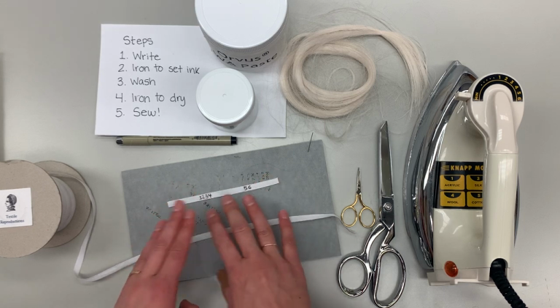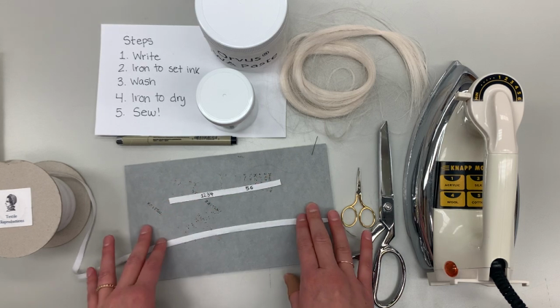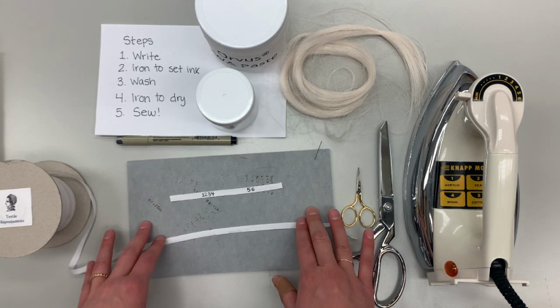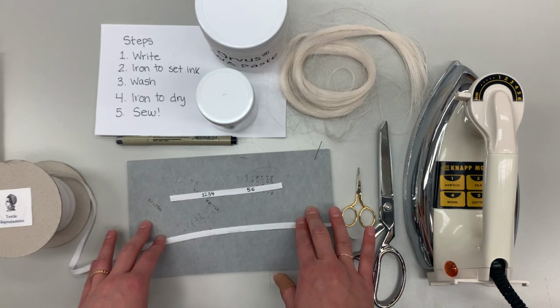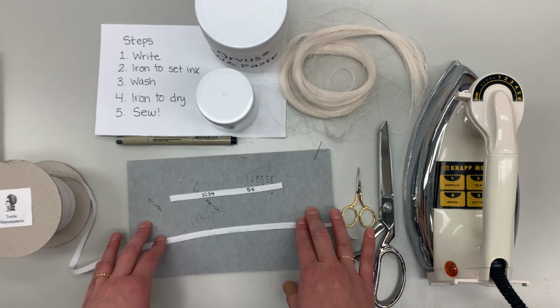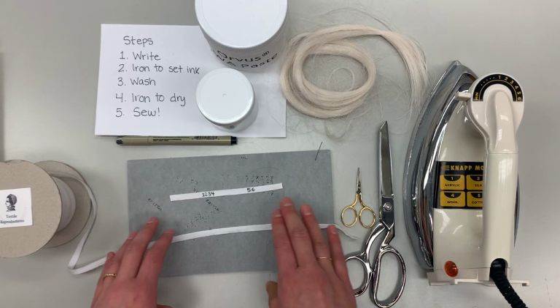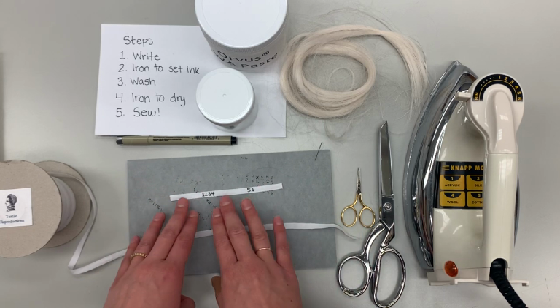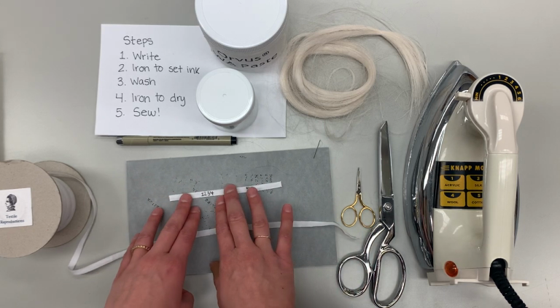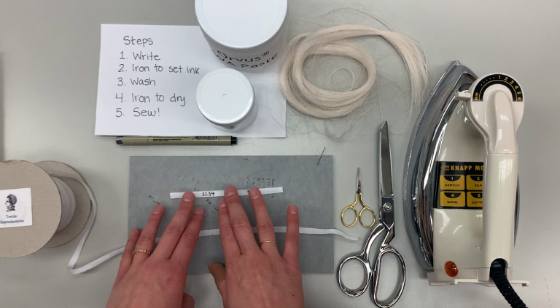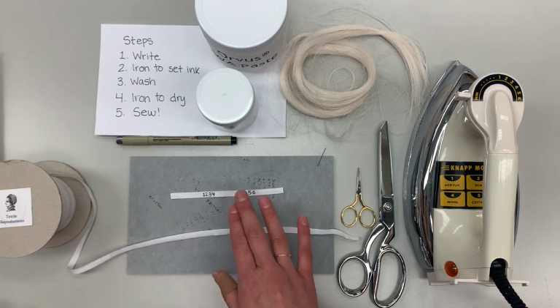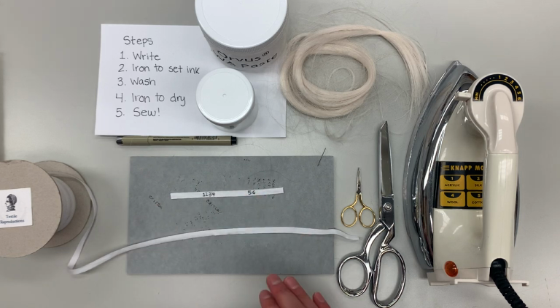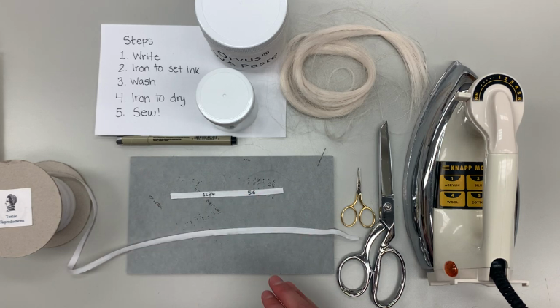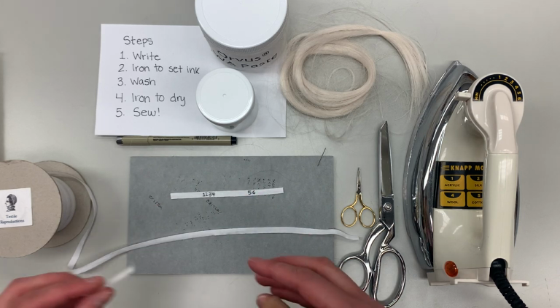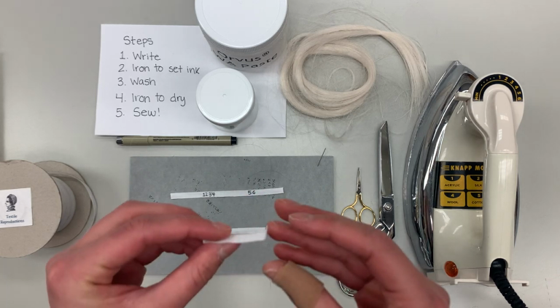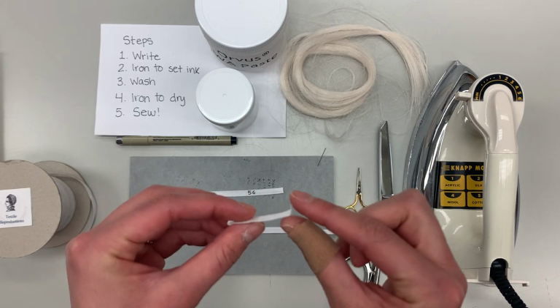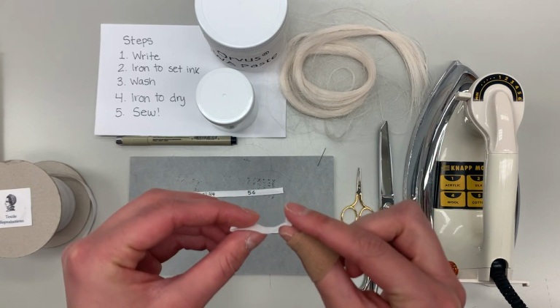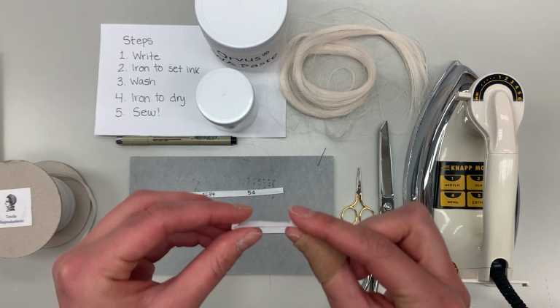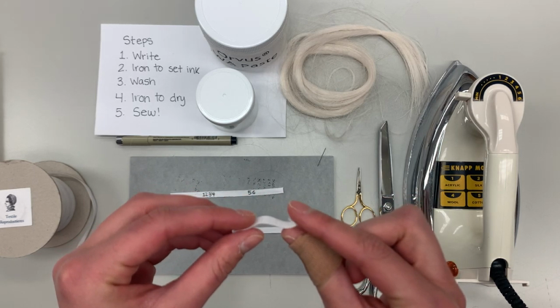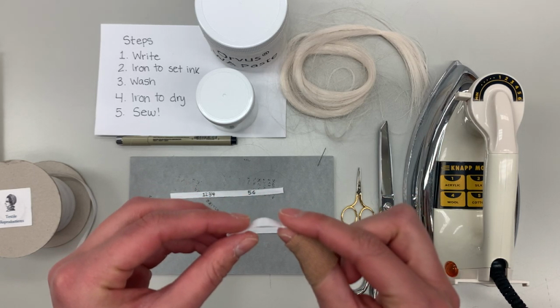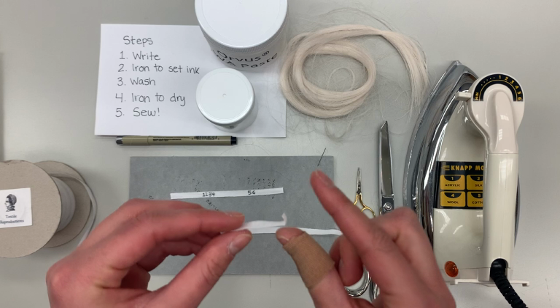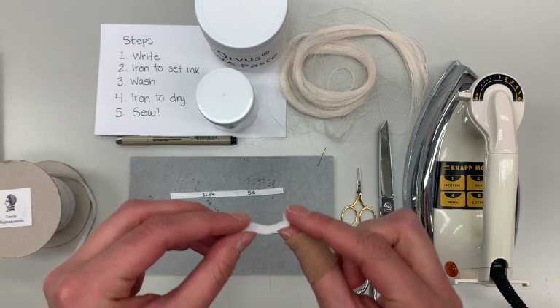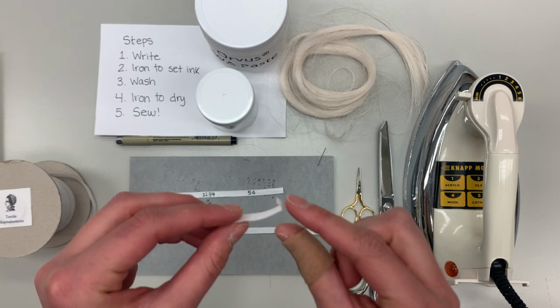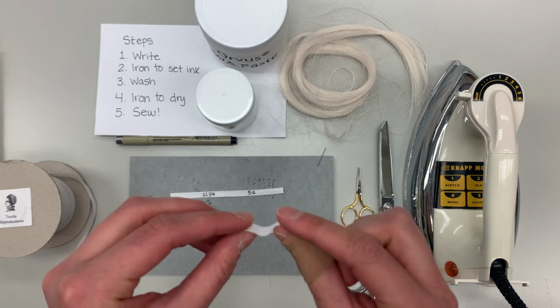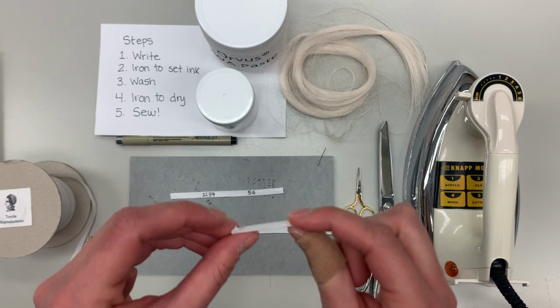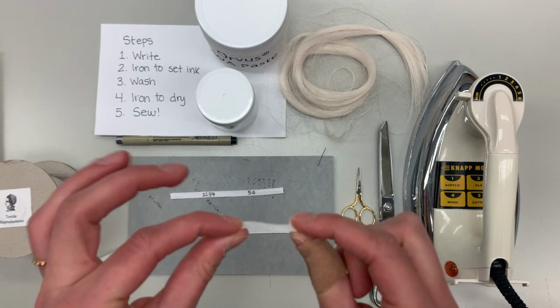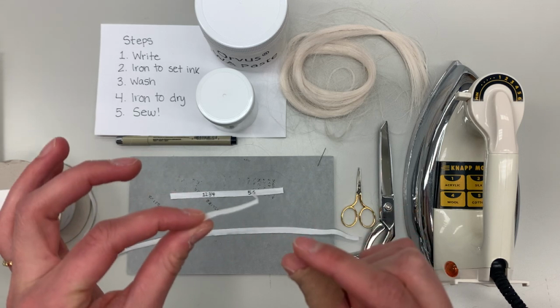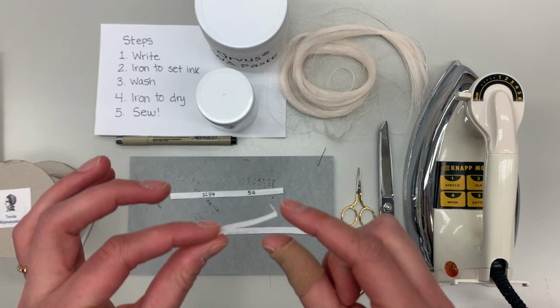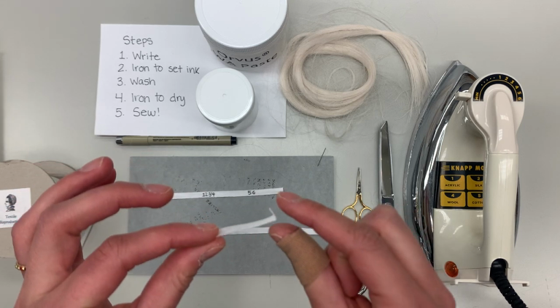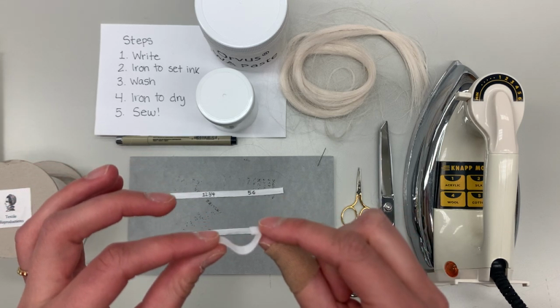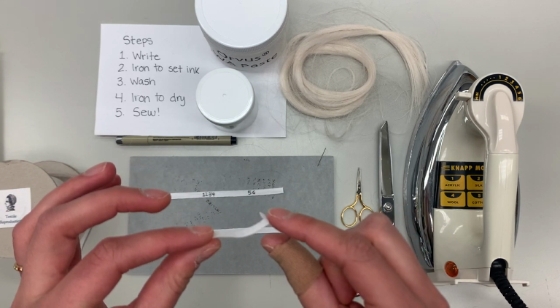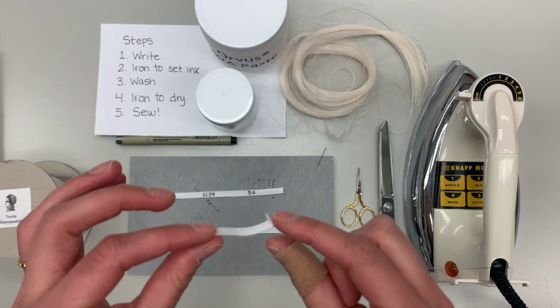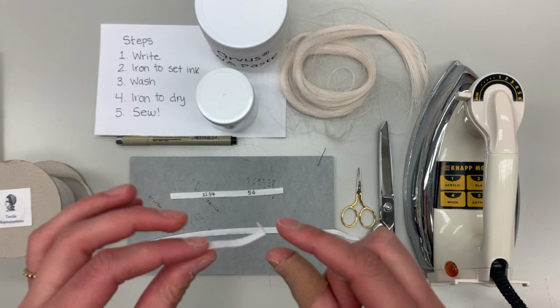If you are writing multiple labels at a time, just make sure that you have enough space in between each number so that you can create little fold-overs of the ends. These fold-overs are really essential — they create a nice clean label and they also prevent unraveling of that twill tape.